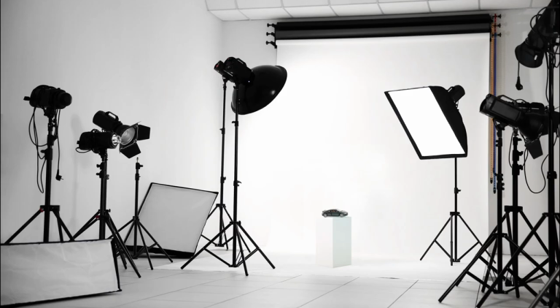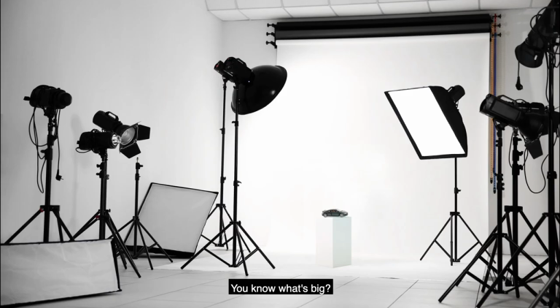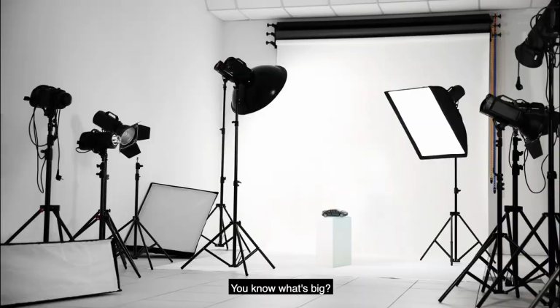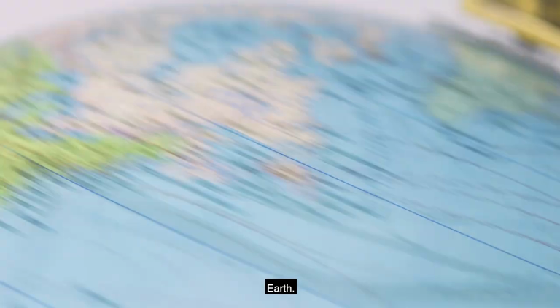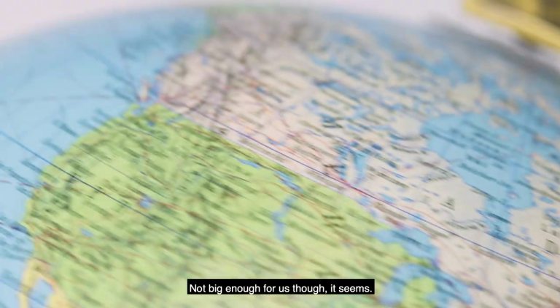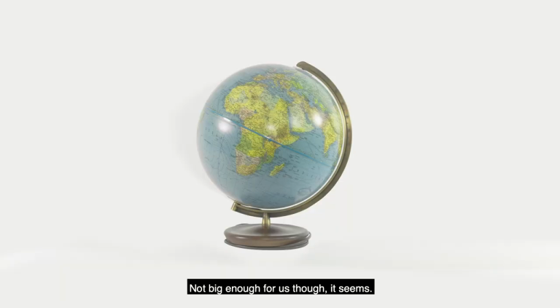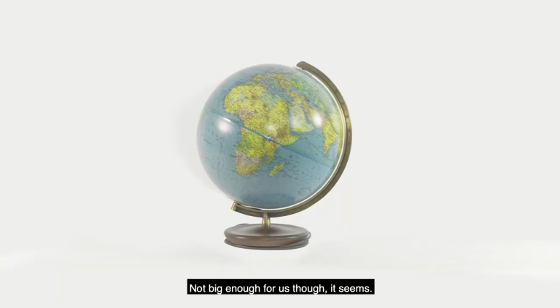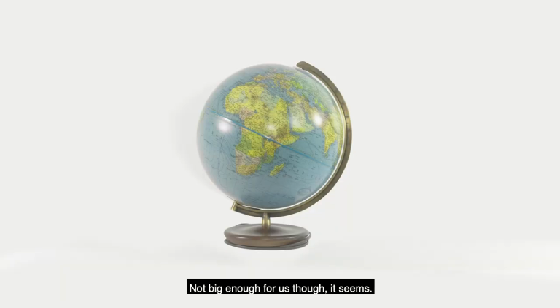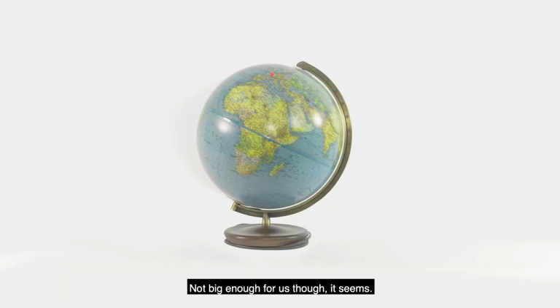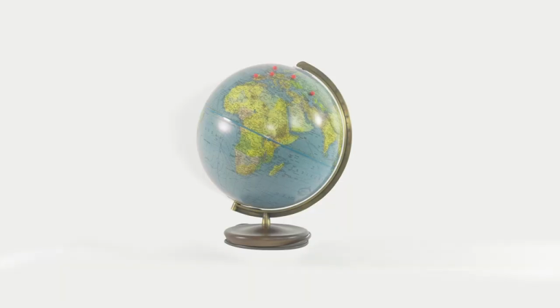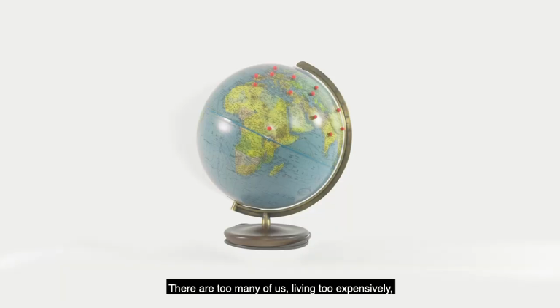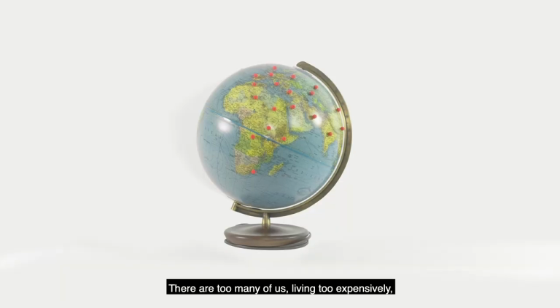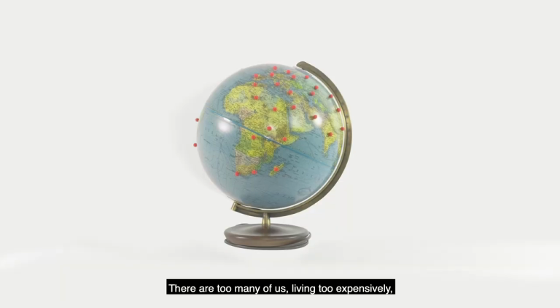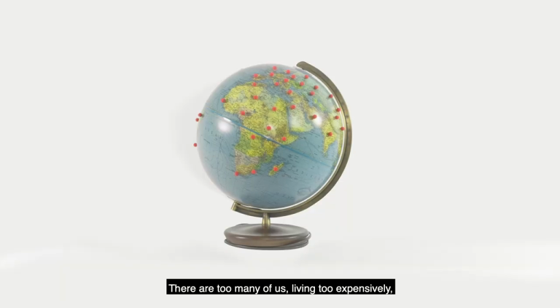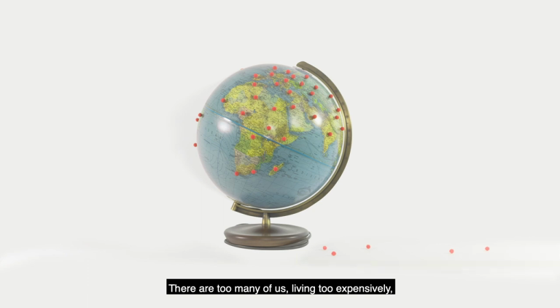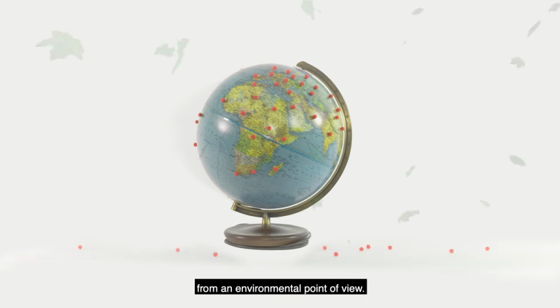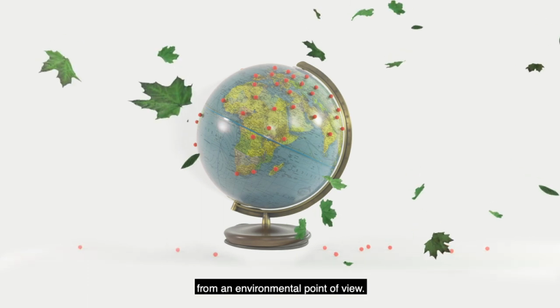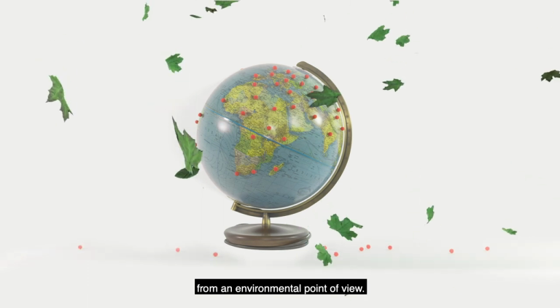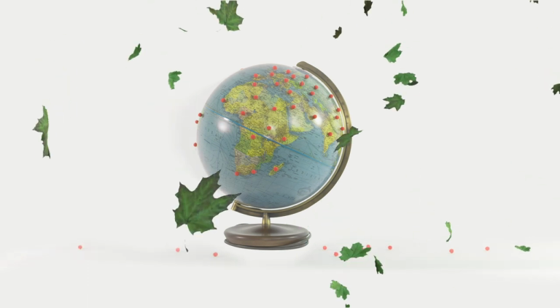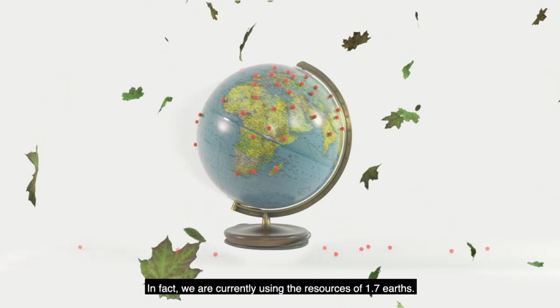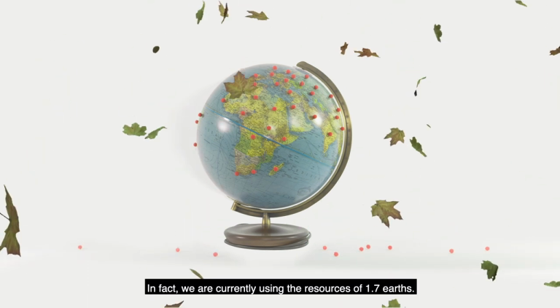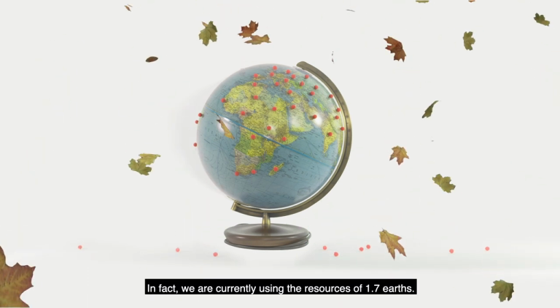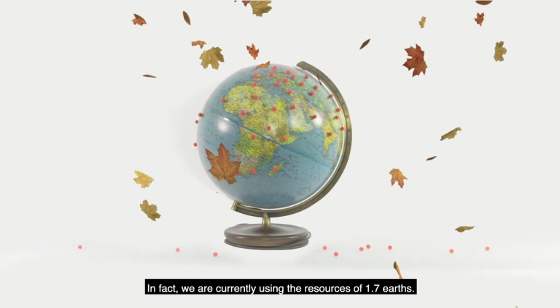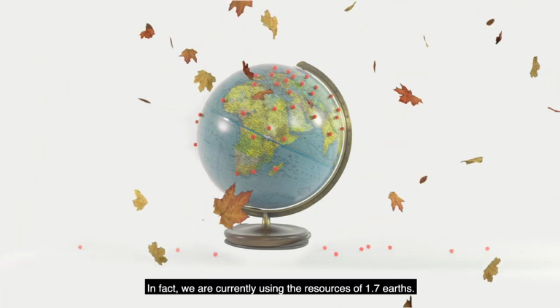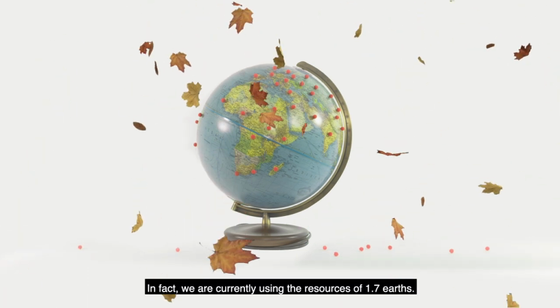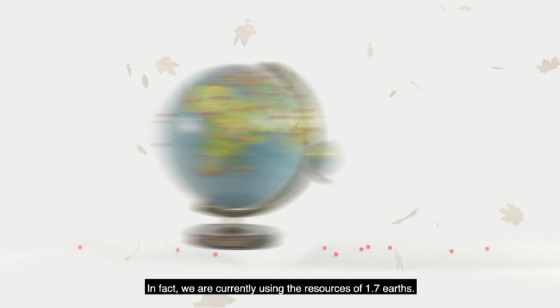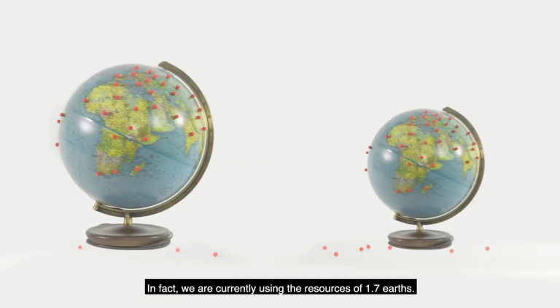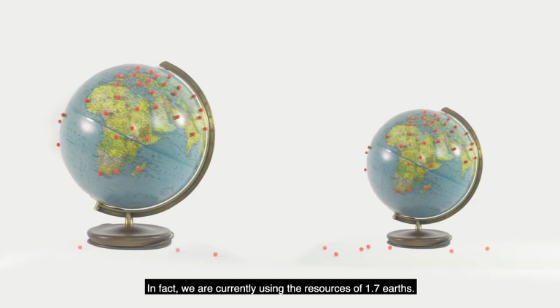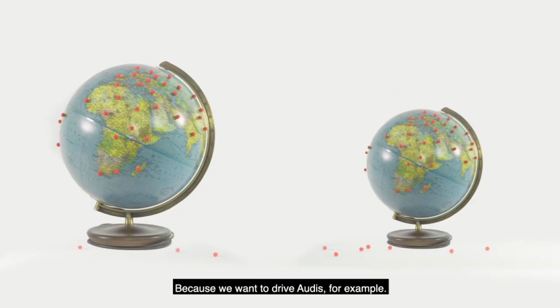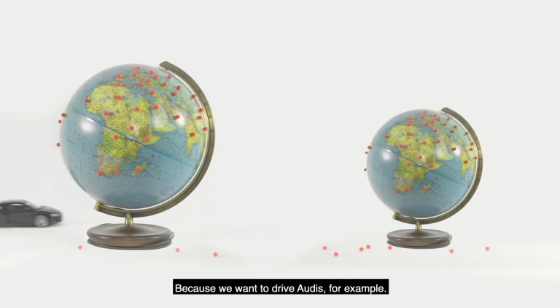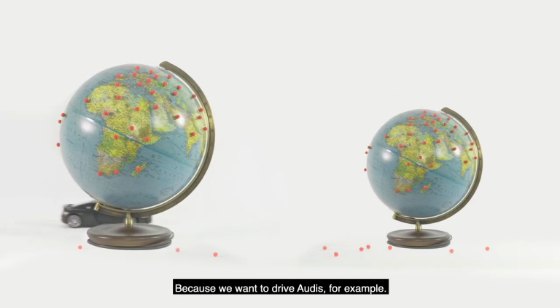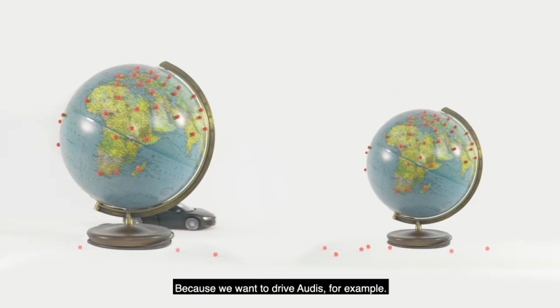You know what's big? Earth. Not big enough for us, though, it seems. There are too many of us living too expensively from an environmental point of view. In fact, we are currently using the resources of 1.7 Earths because we want to drive Audis, for example.